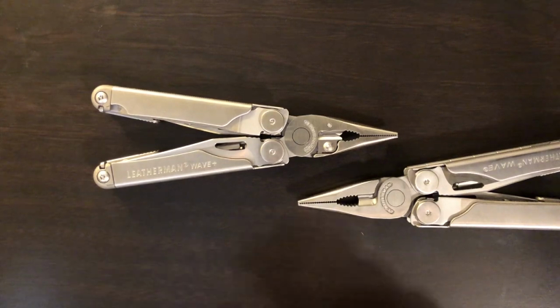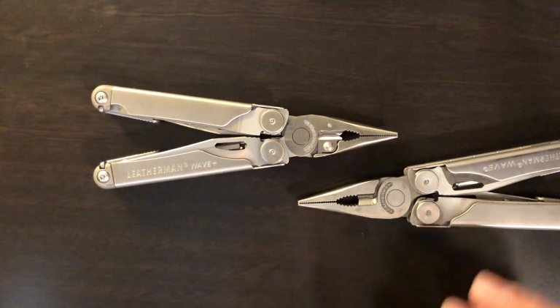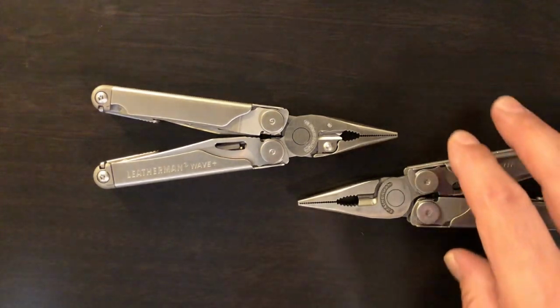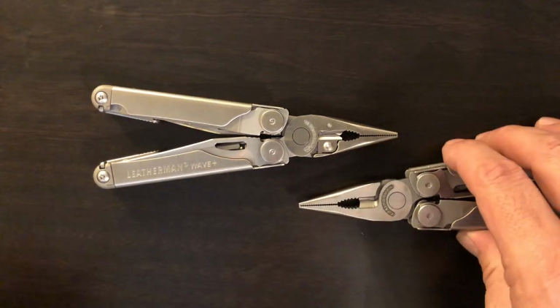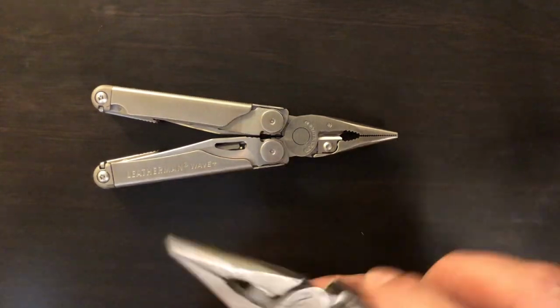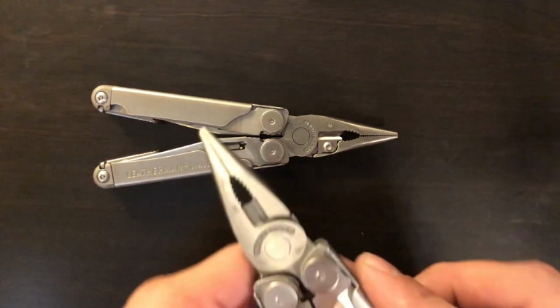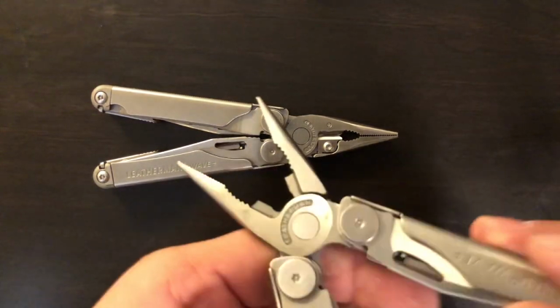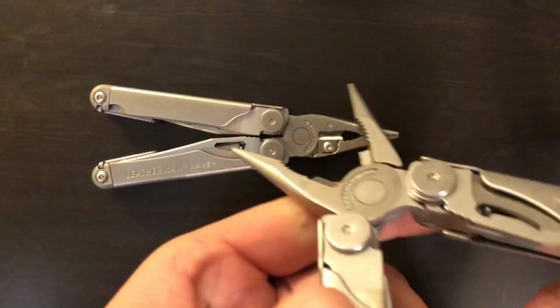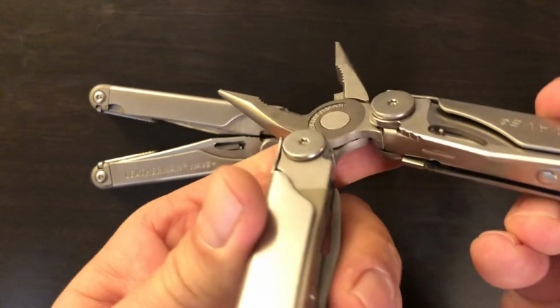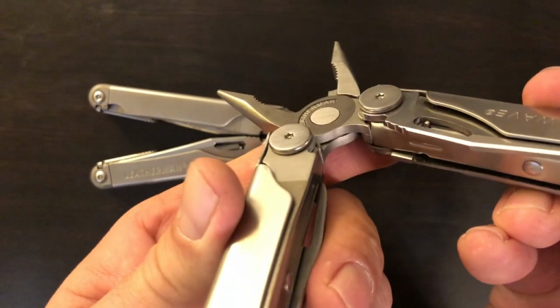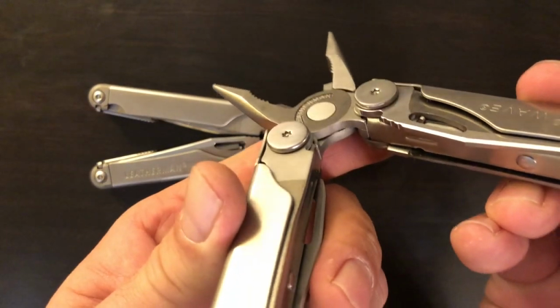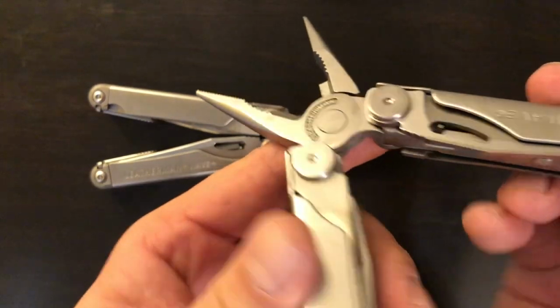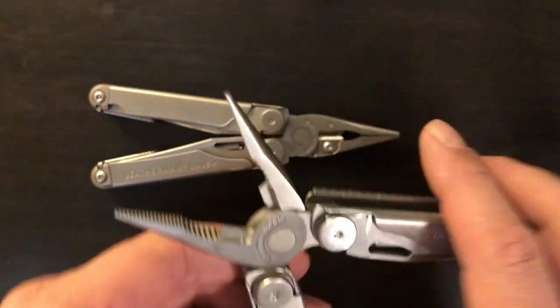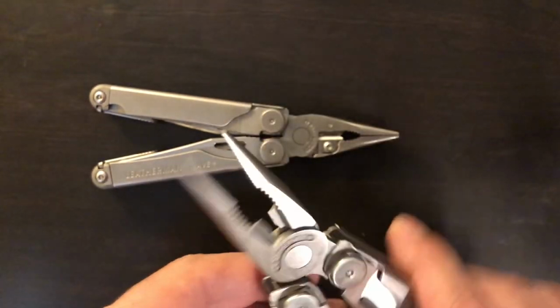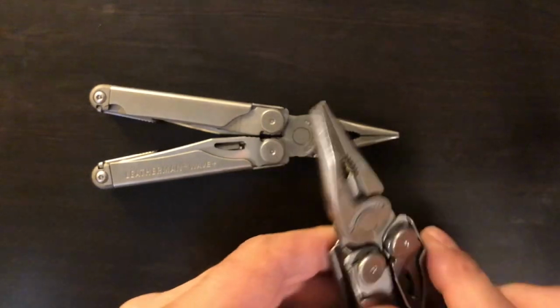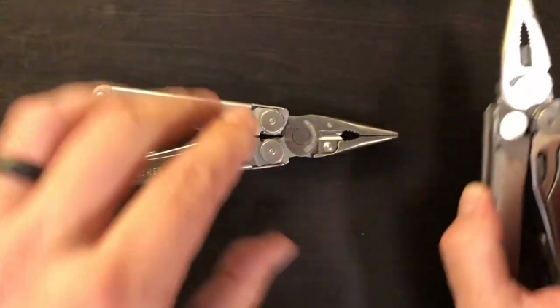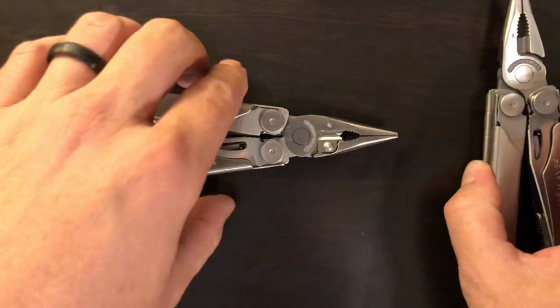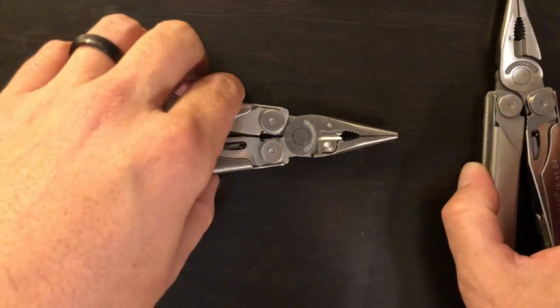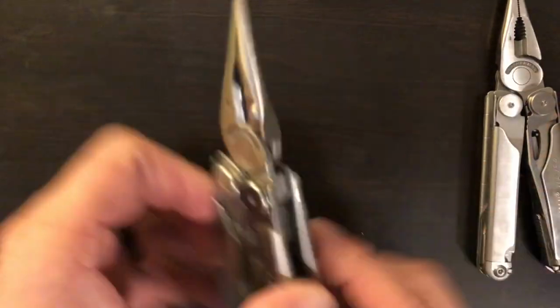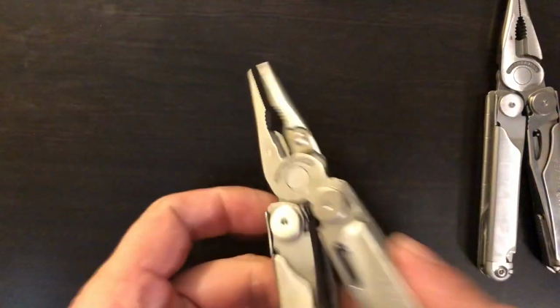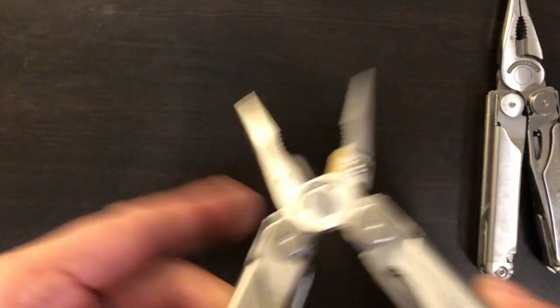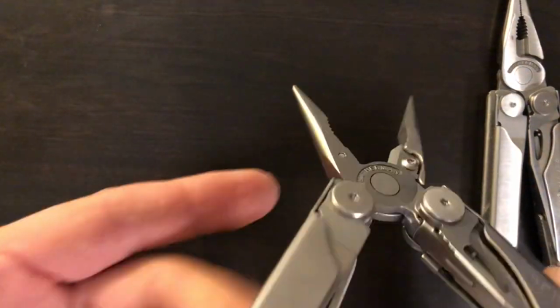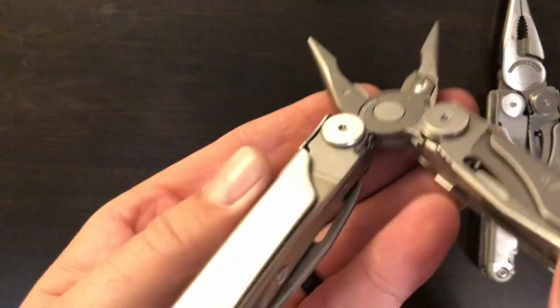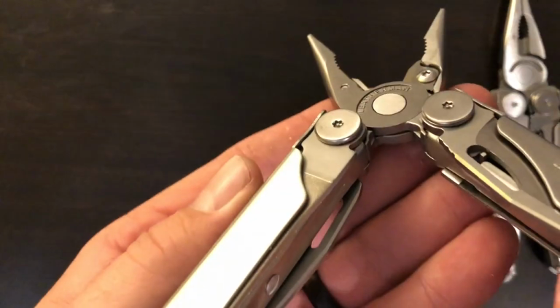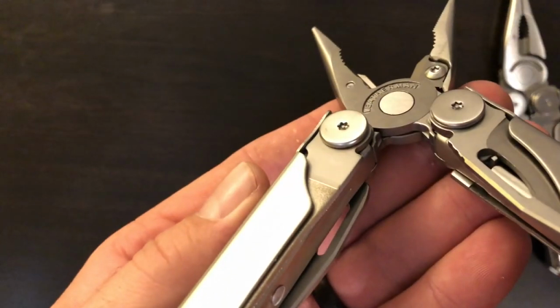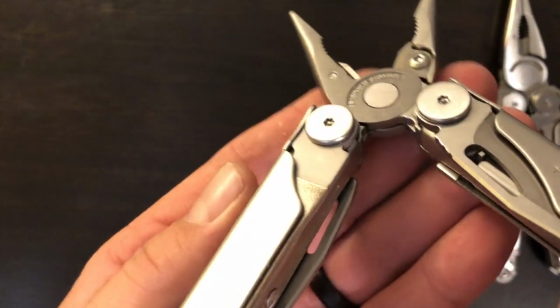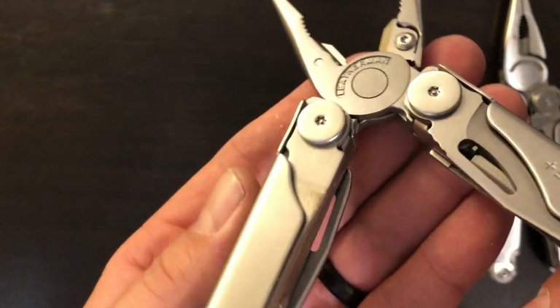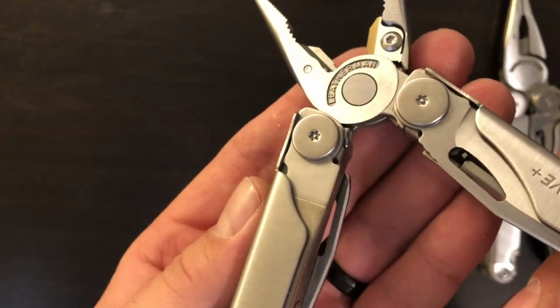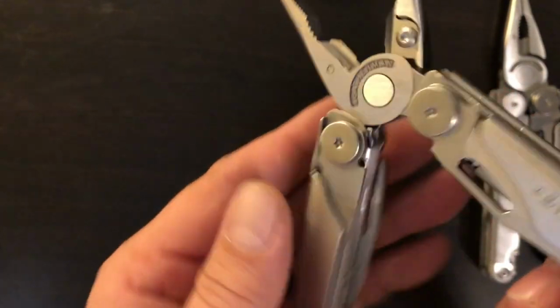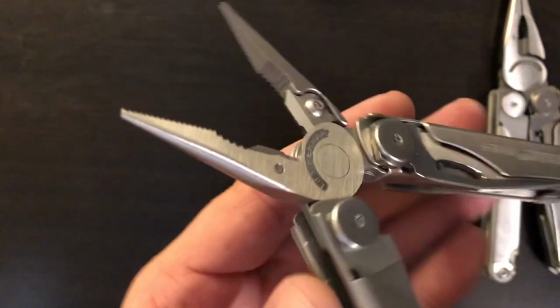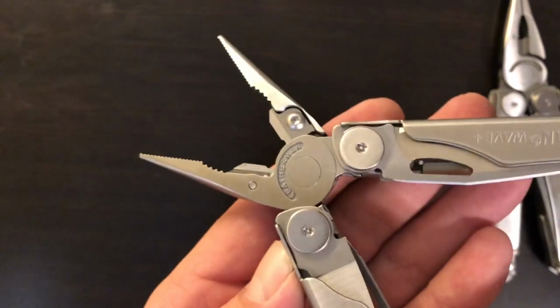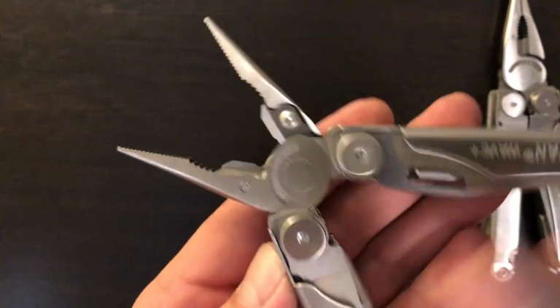Next thing of note is that on the back of the plier head, on the second generation Wave you do not have anything there. But on the new Wave Plus we now have a wire crimper.